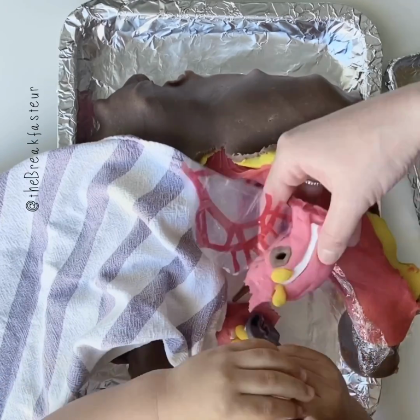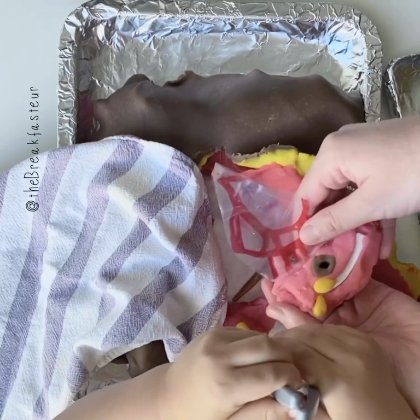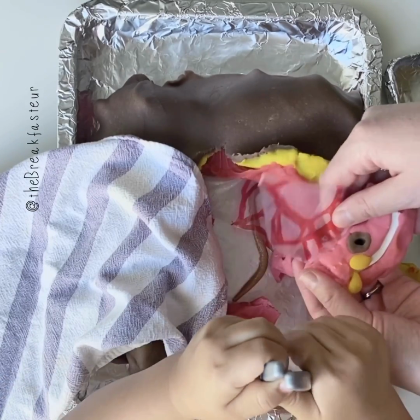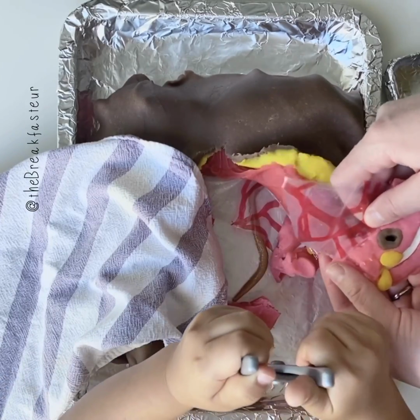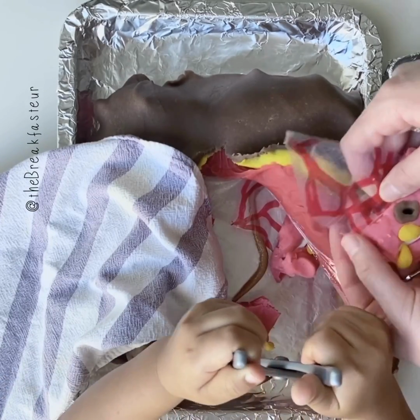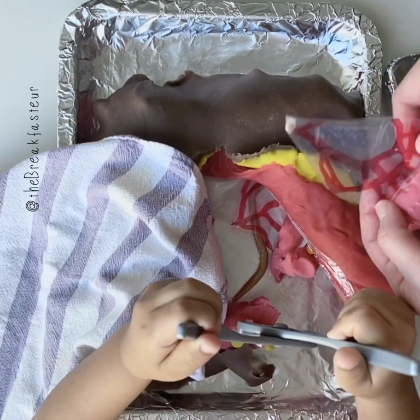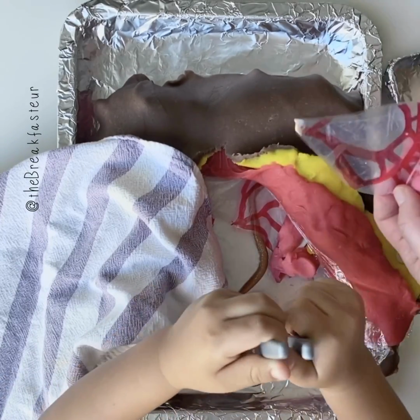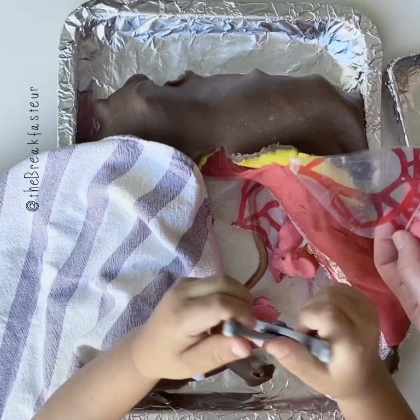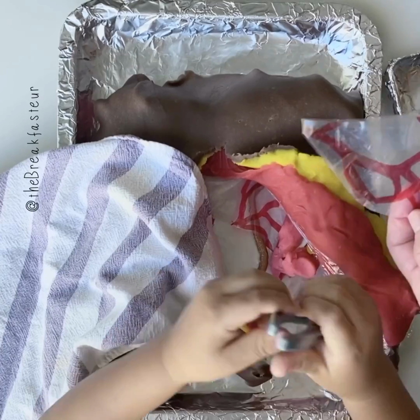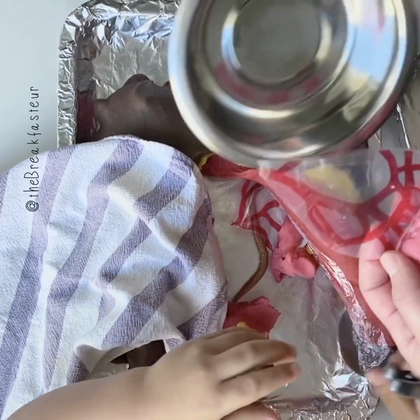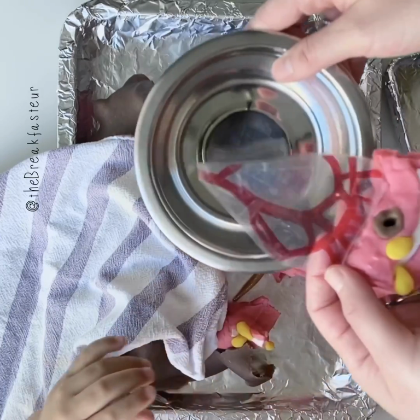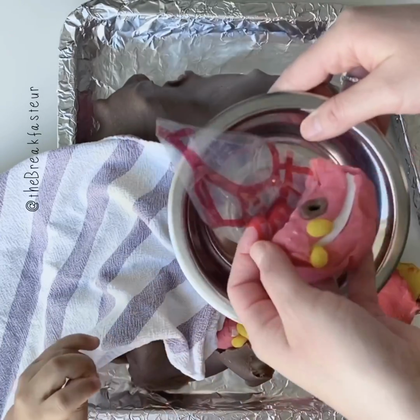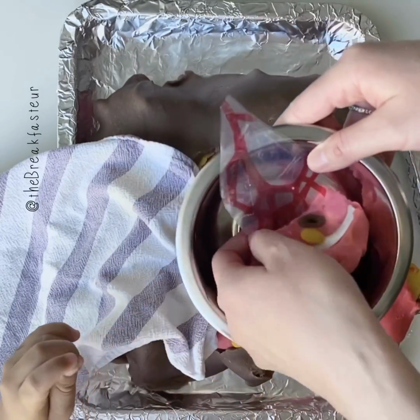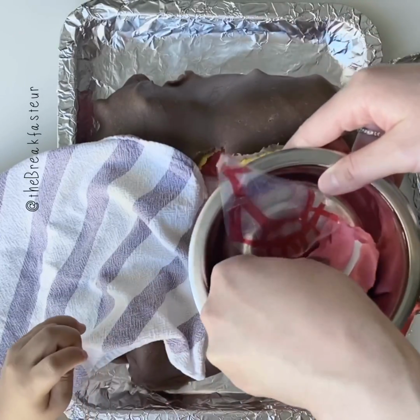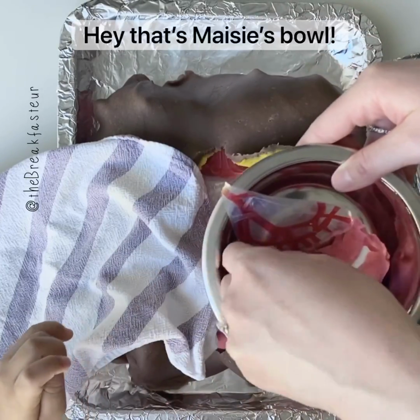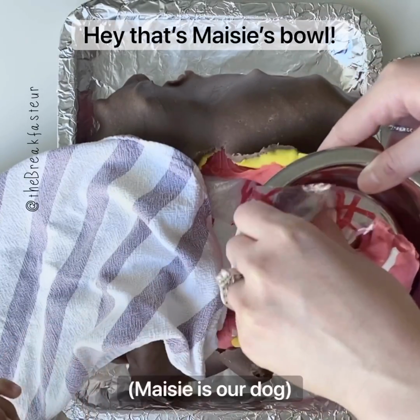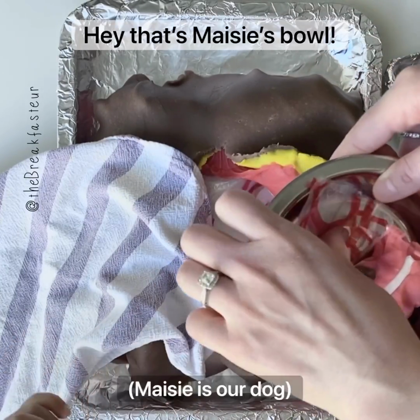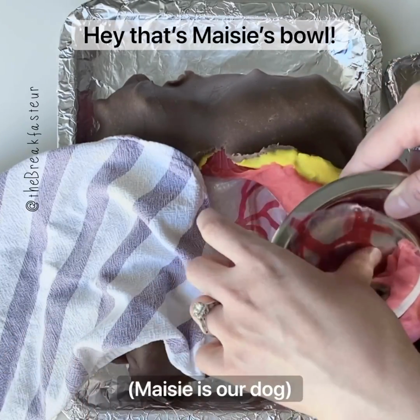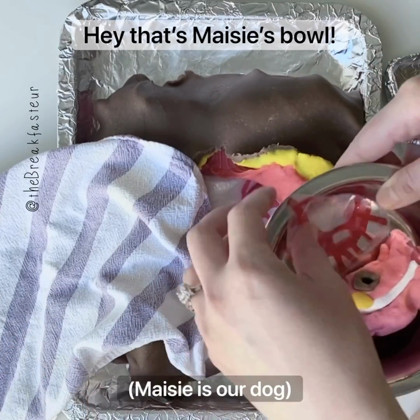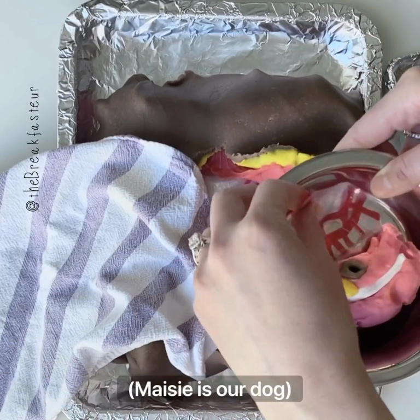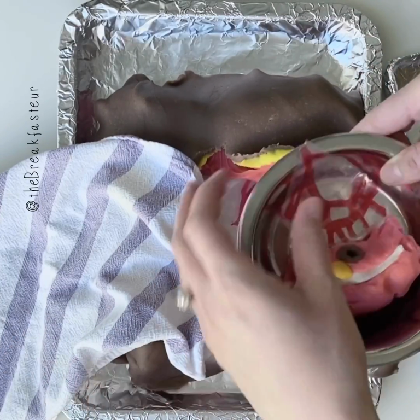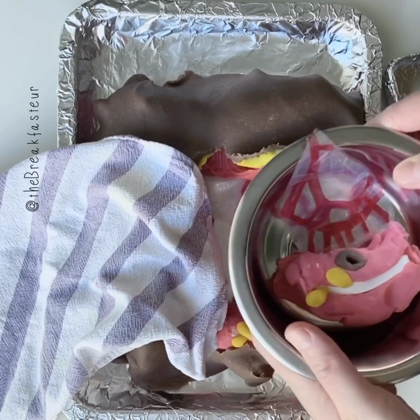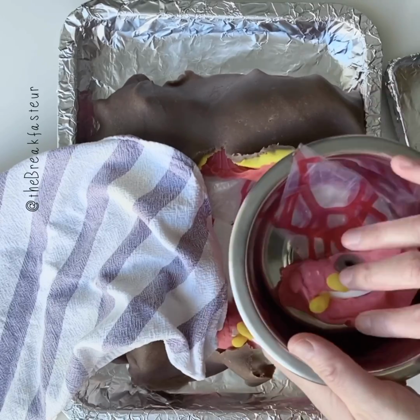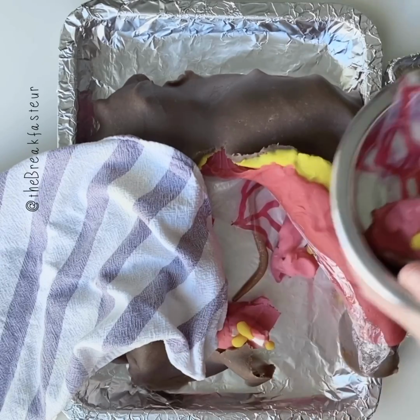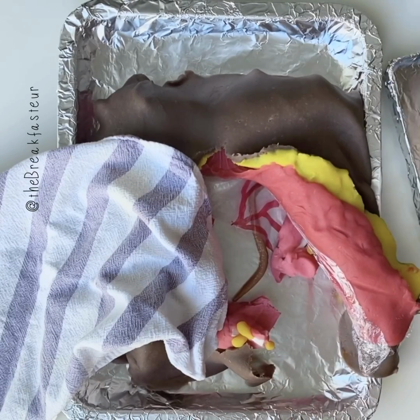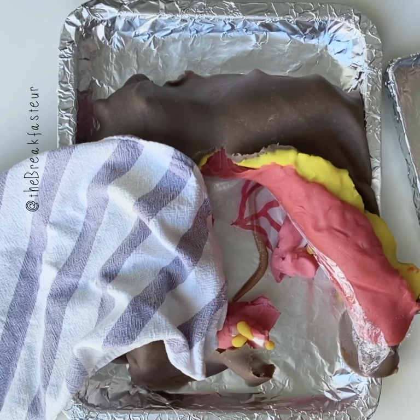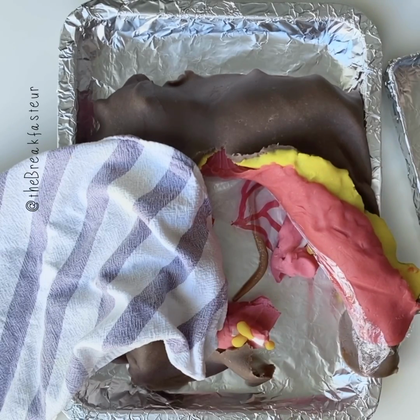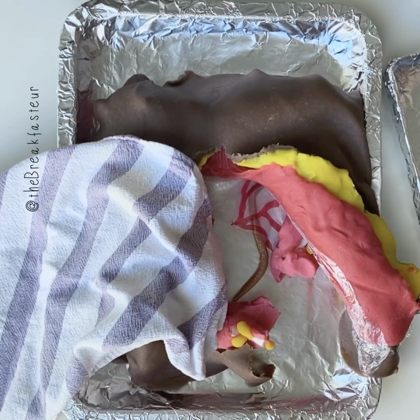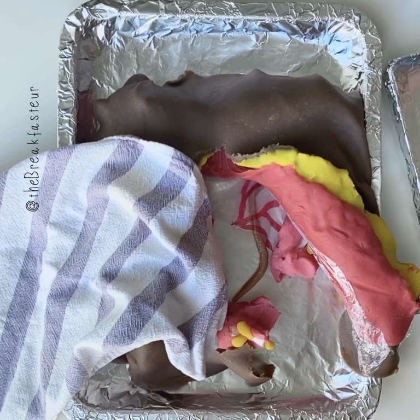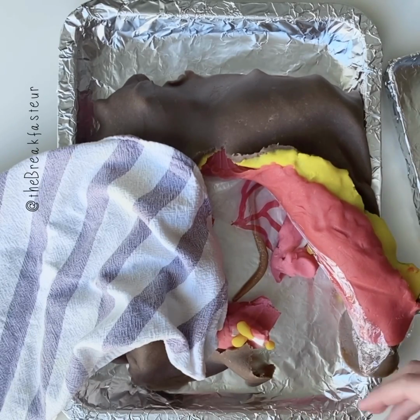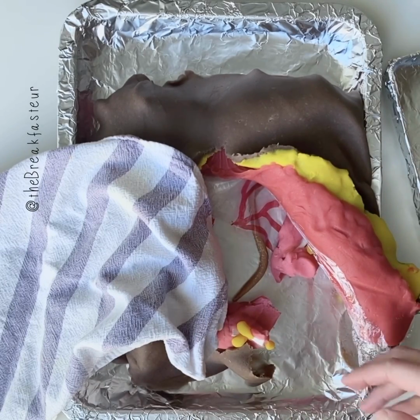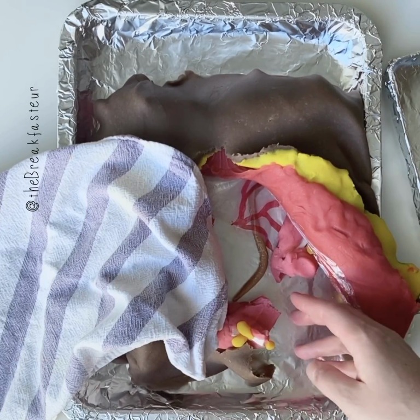So there's our specimen — we'll put that into our little specimen bowl. And then we're going to take this to the pathology lab so that they can examine it.